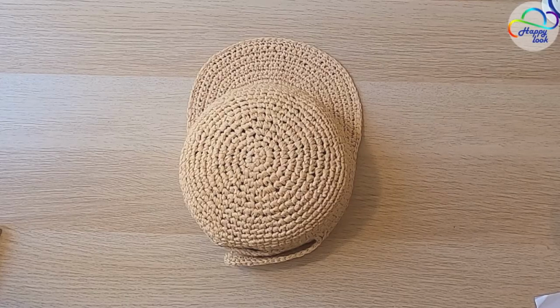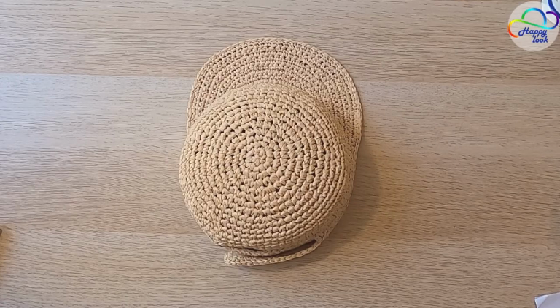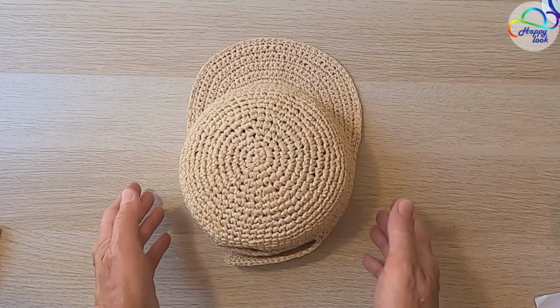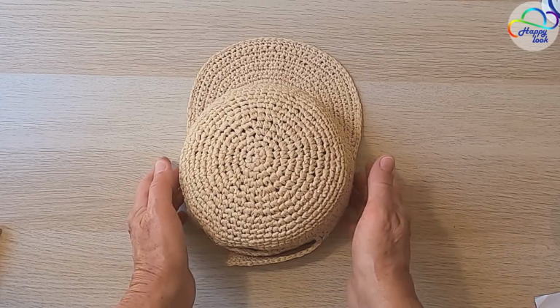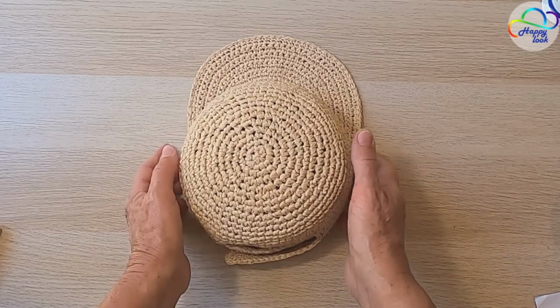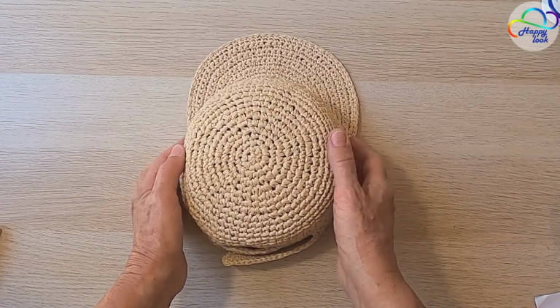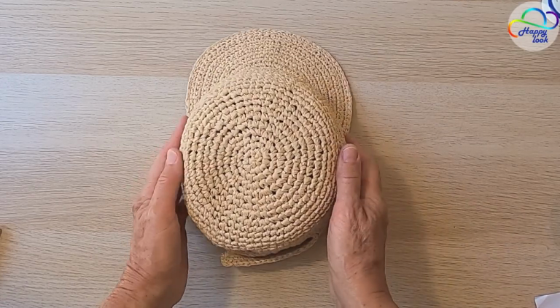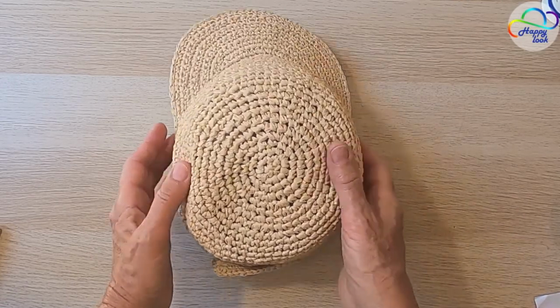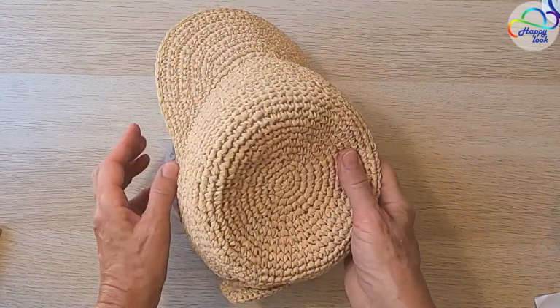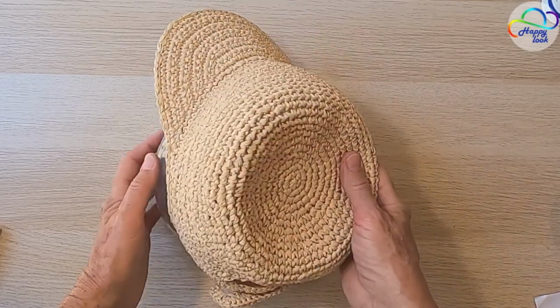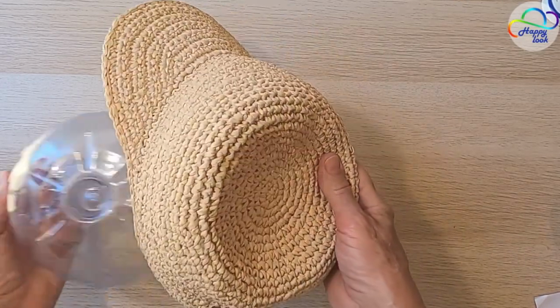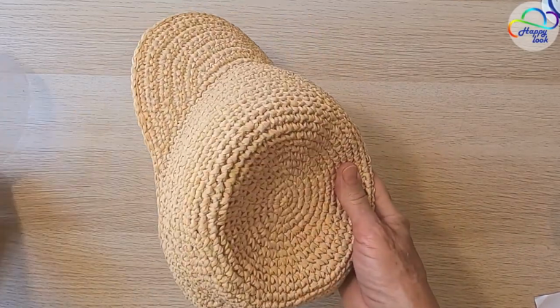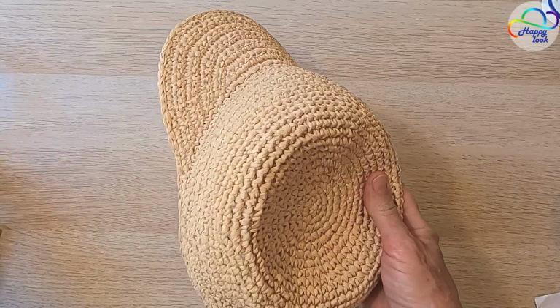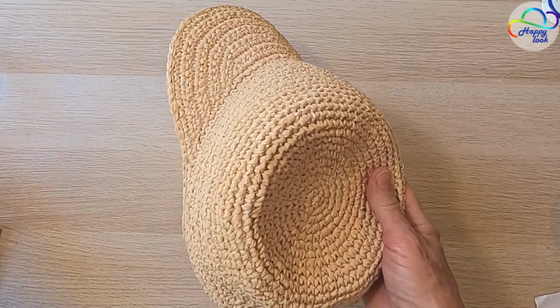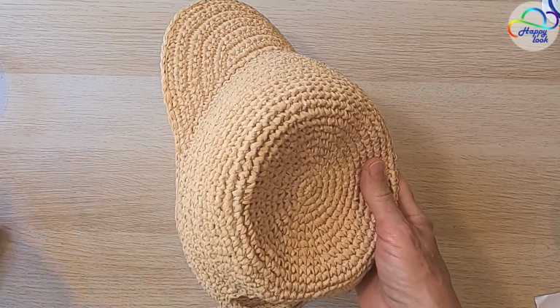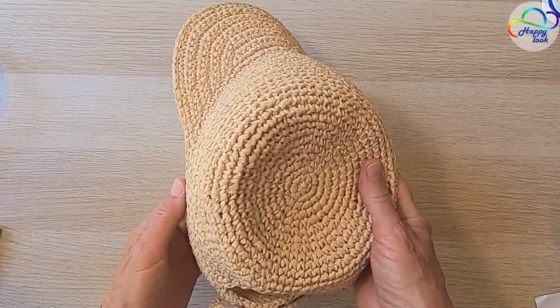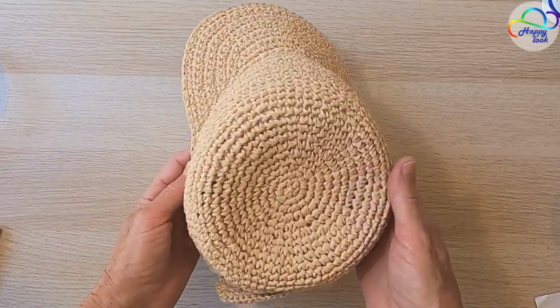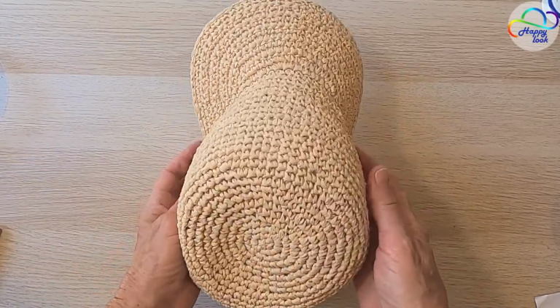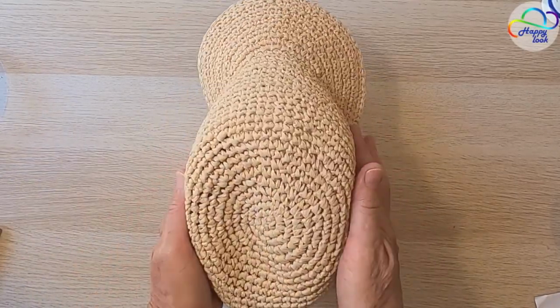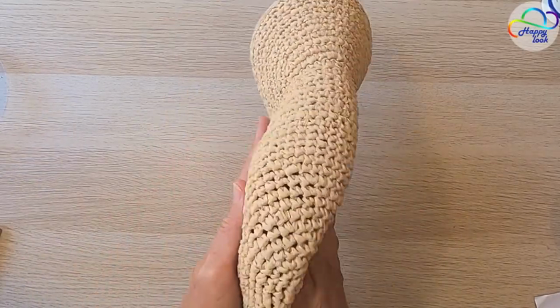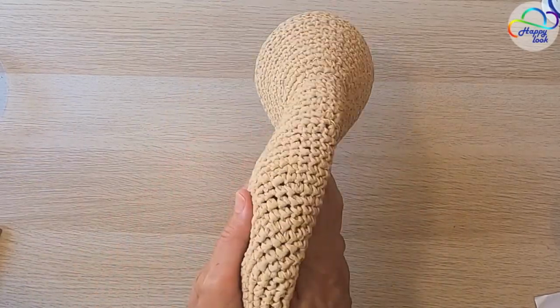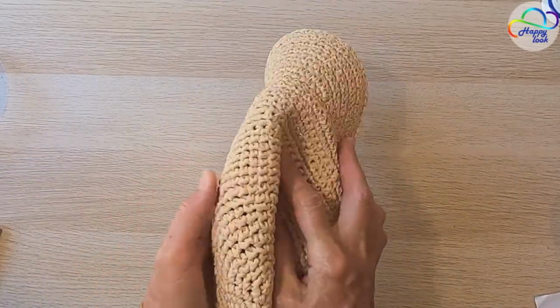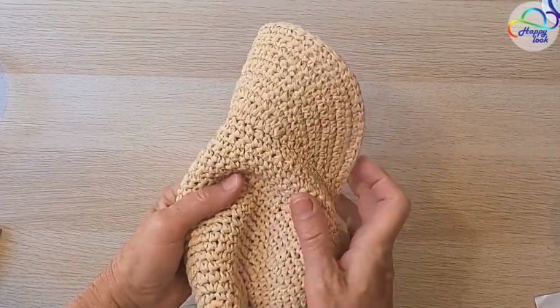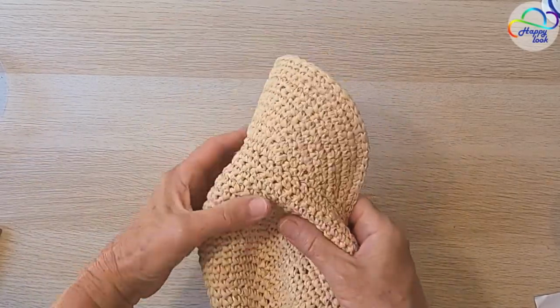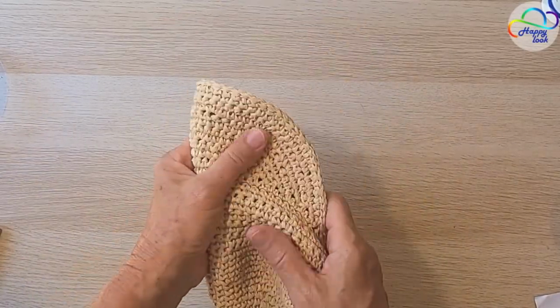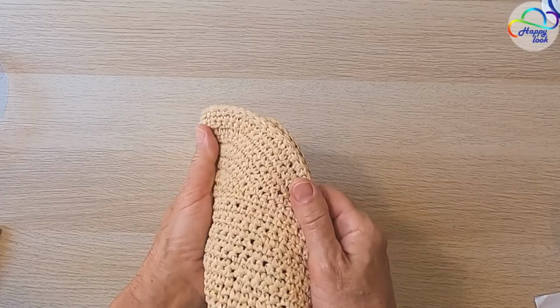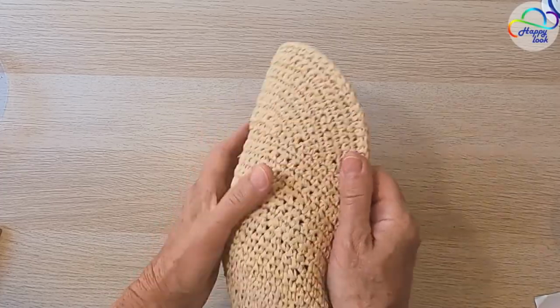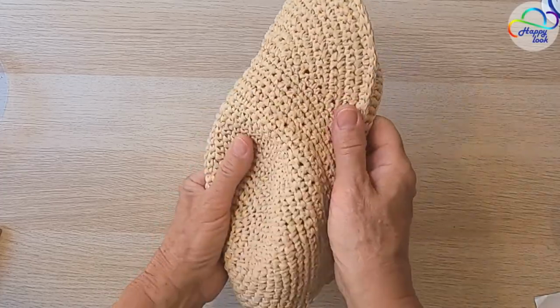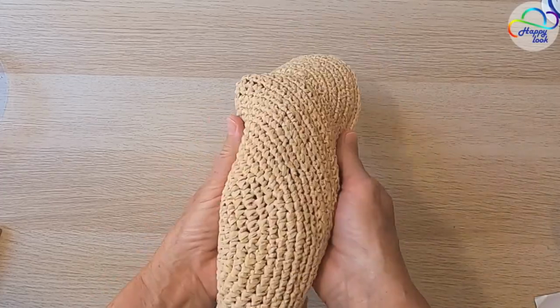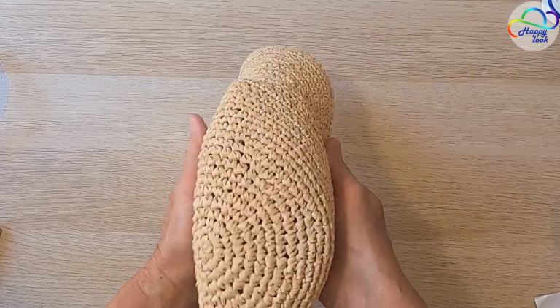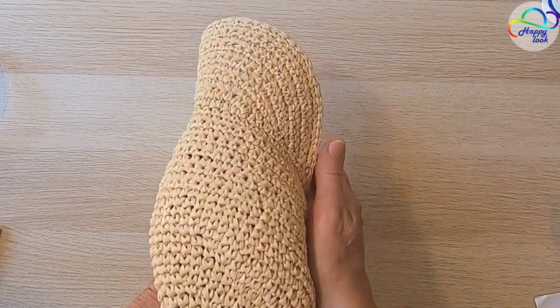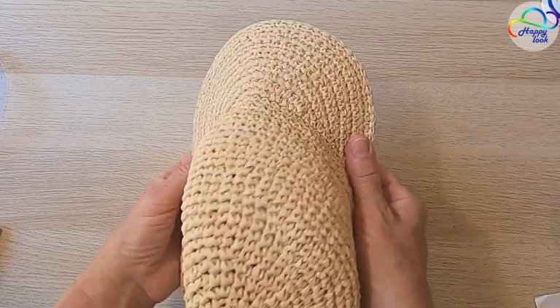Welcome to my channel everyone! I'm going to work on the baseball cap today. I've created this wonderful raffia baseball cap and it turned out fantastic — soft and very comfortable.